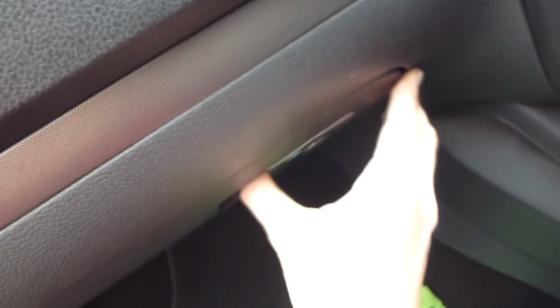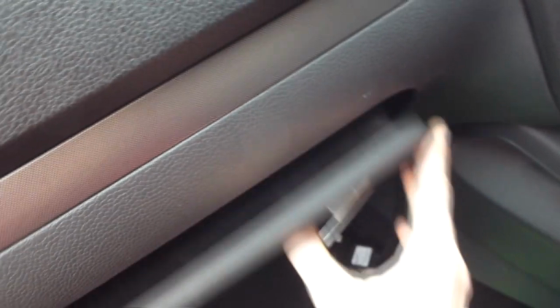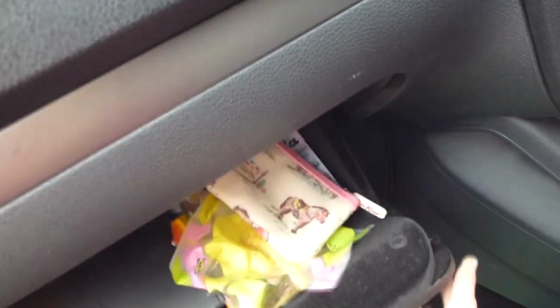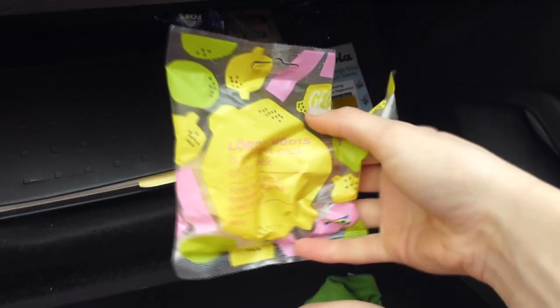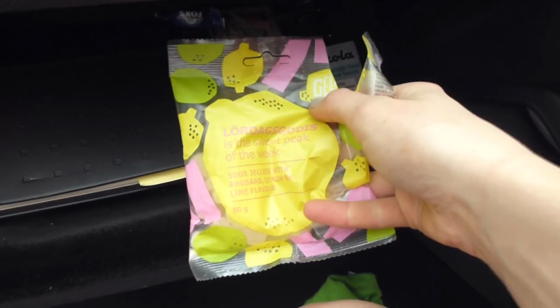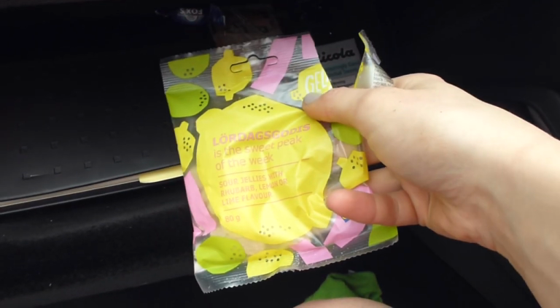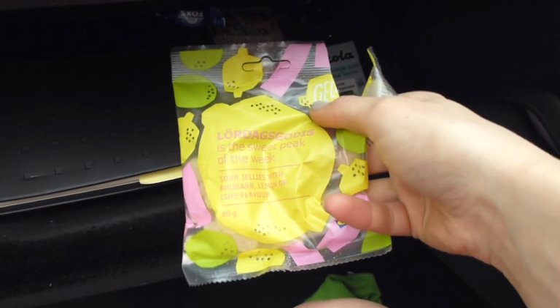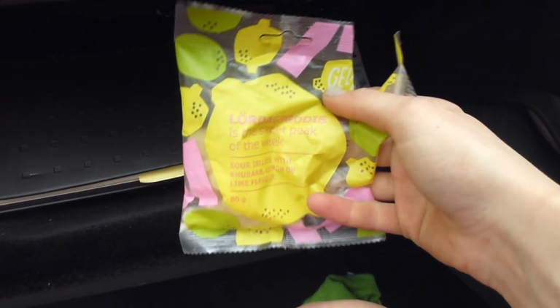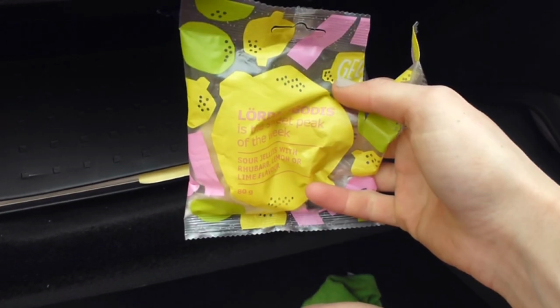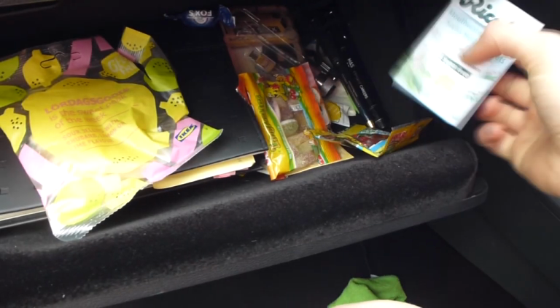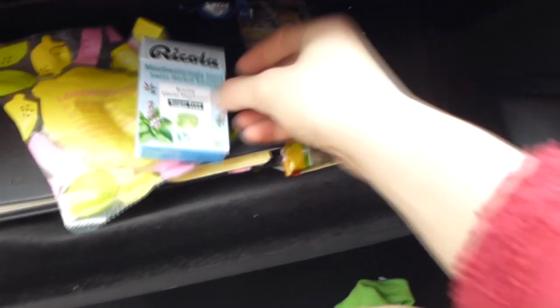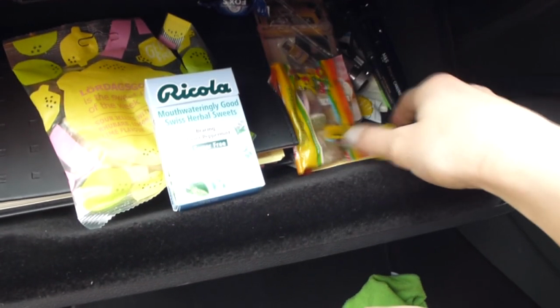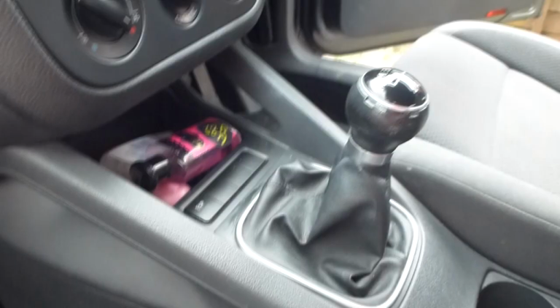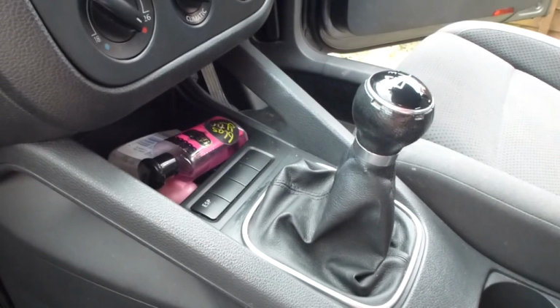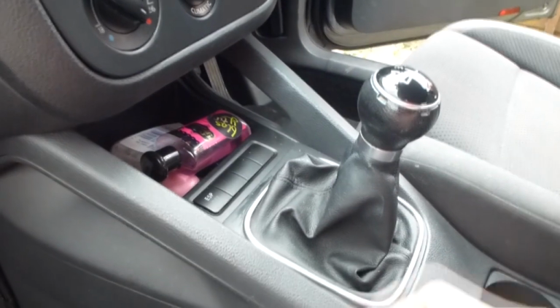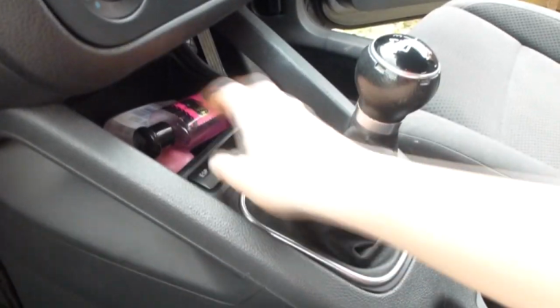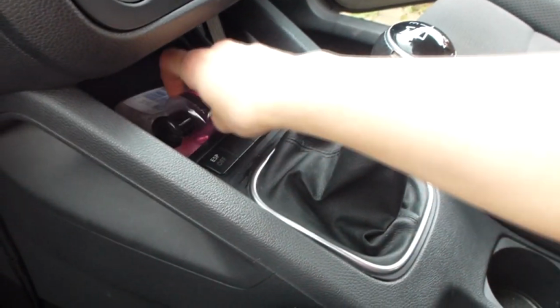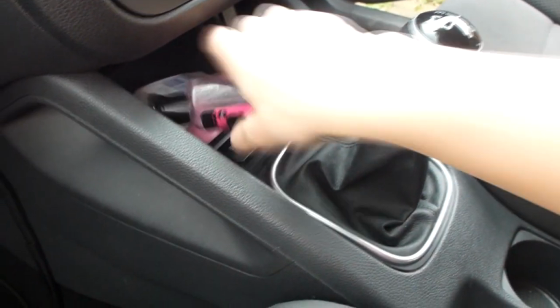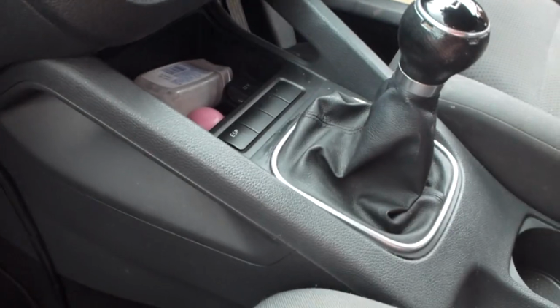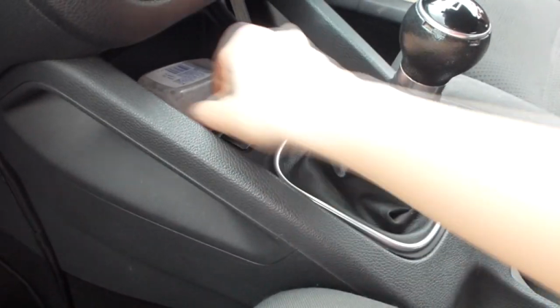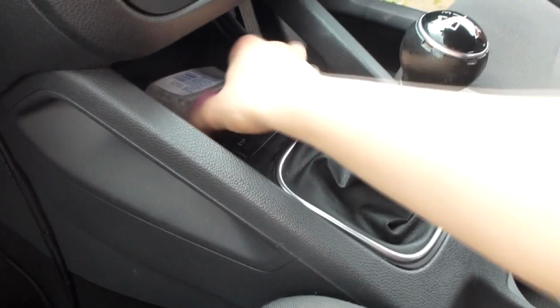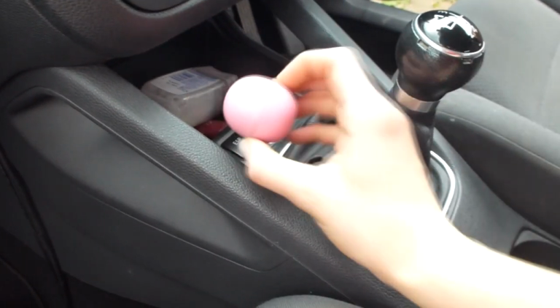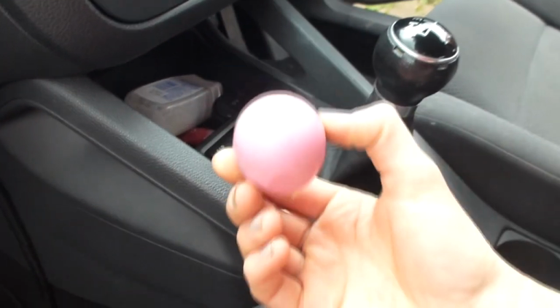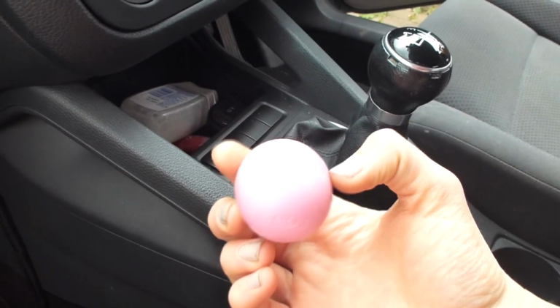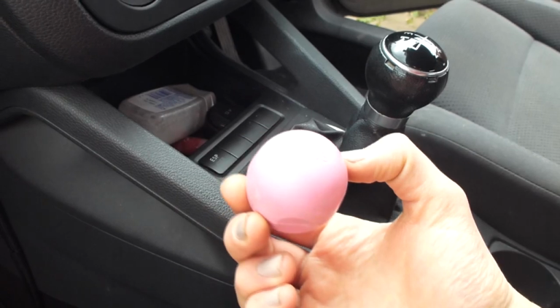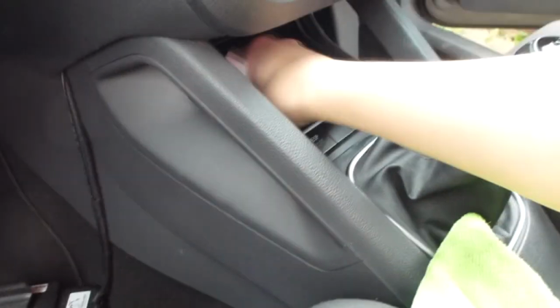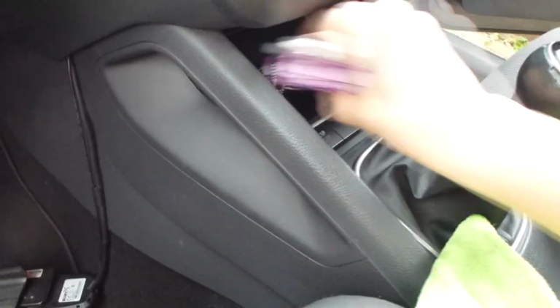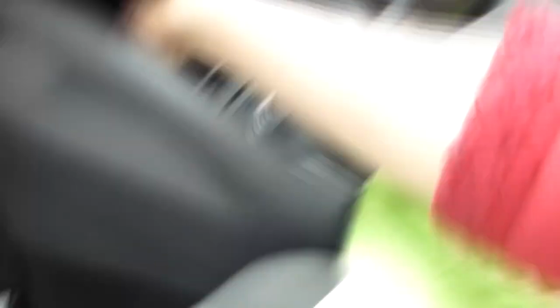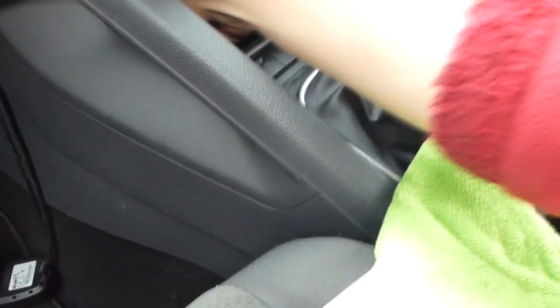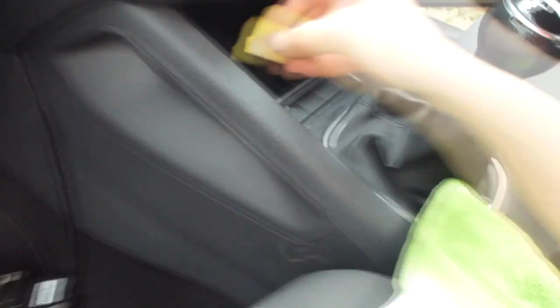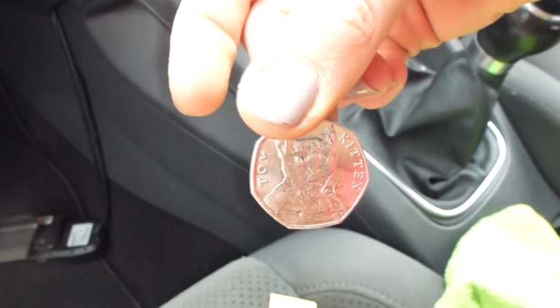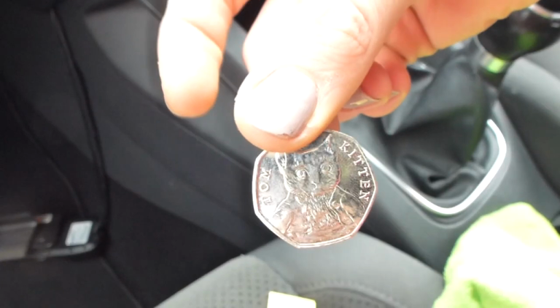Then I tidied up the cubby hole. These sweets from Ikea are really nice — I just keep sweets and things, hand sanitiser and lip balm. And also I've got a special 50p coin in there. I don't know why.